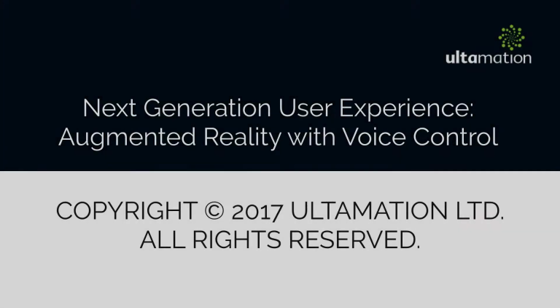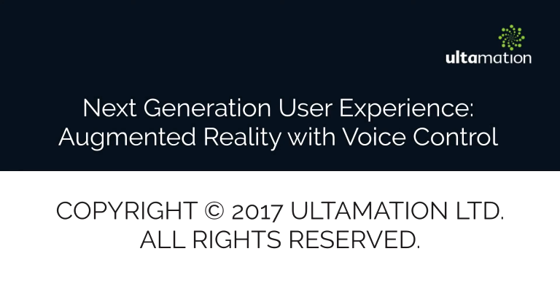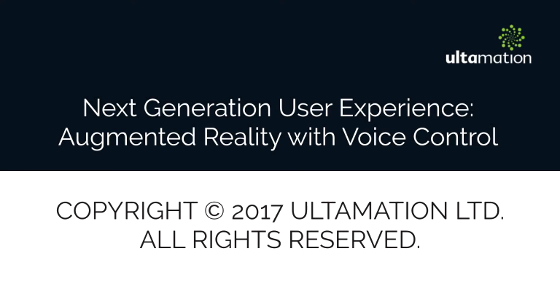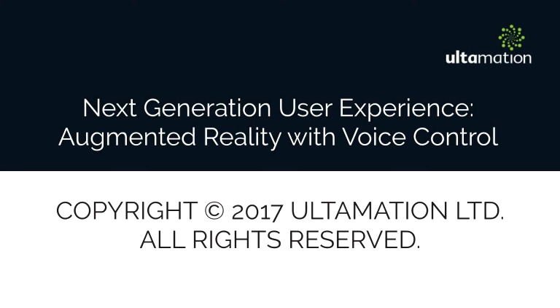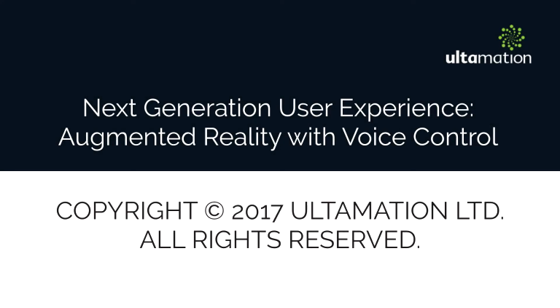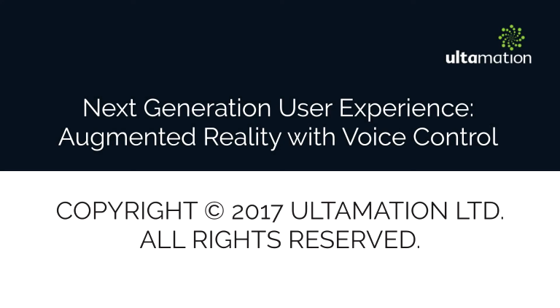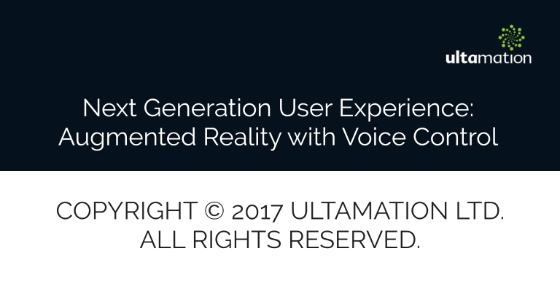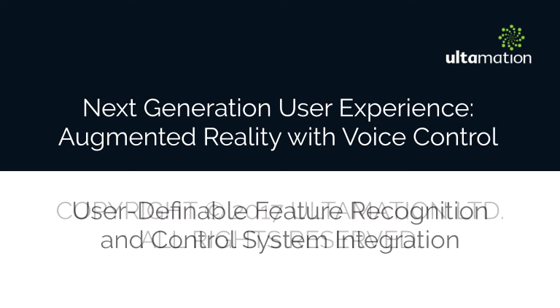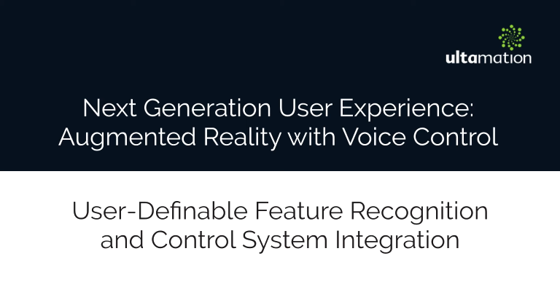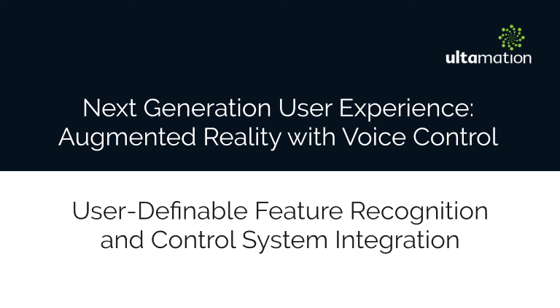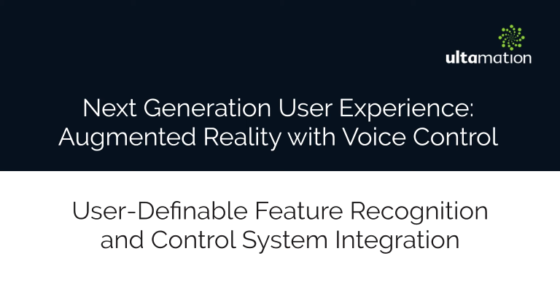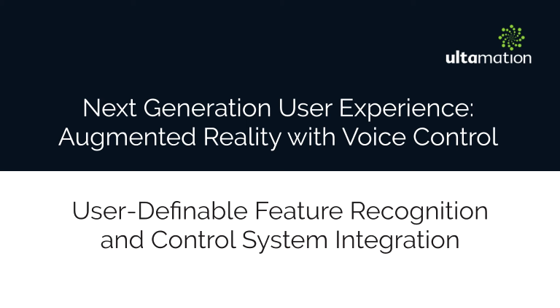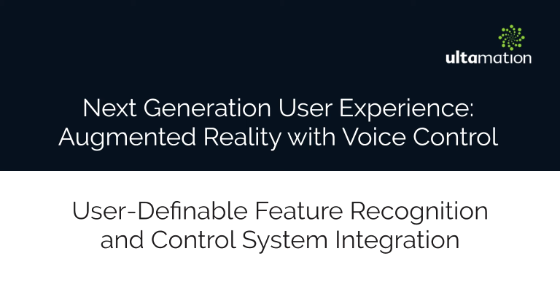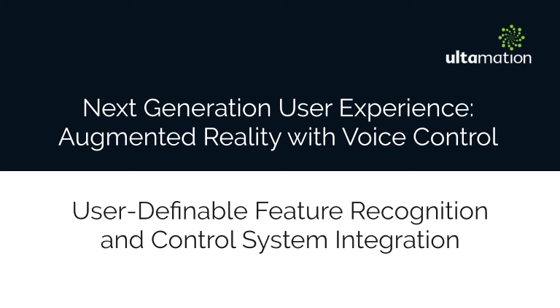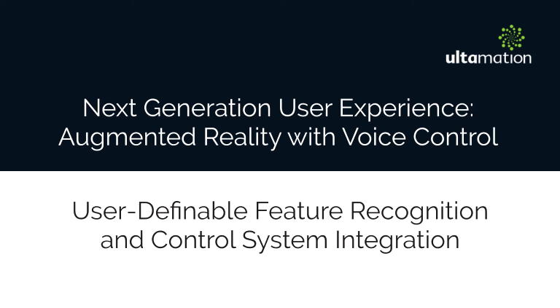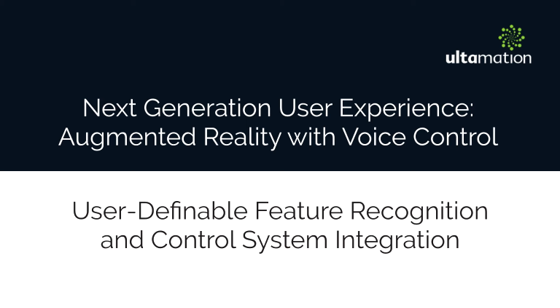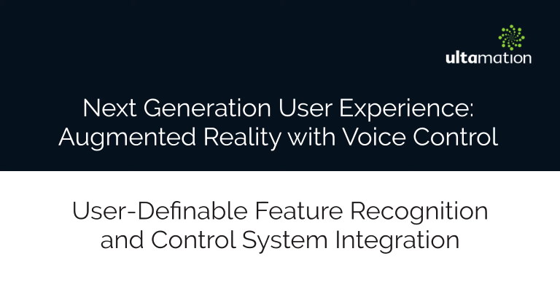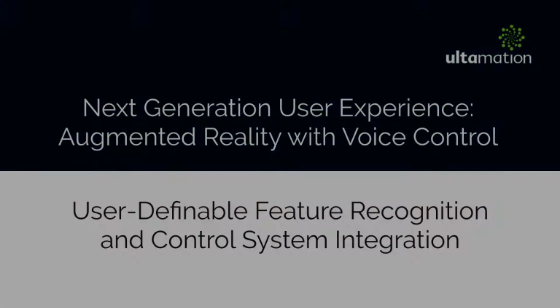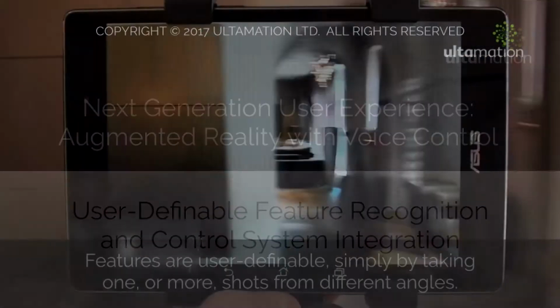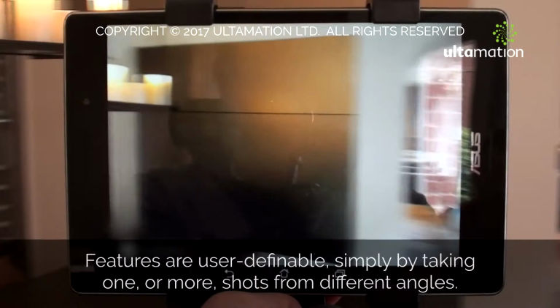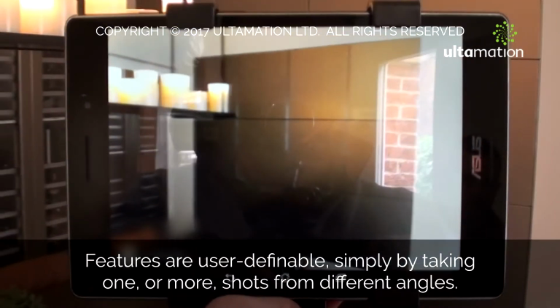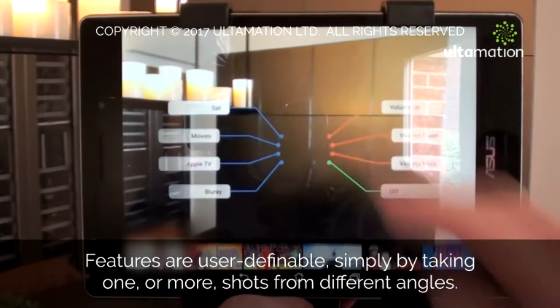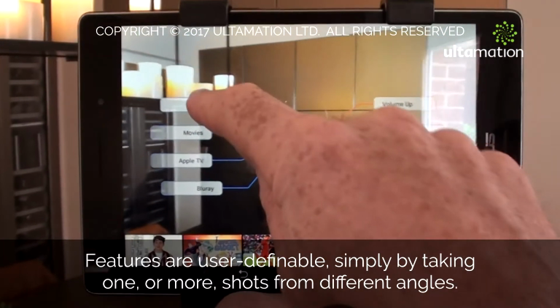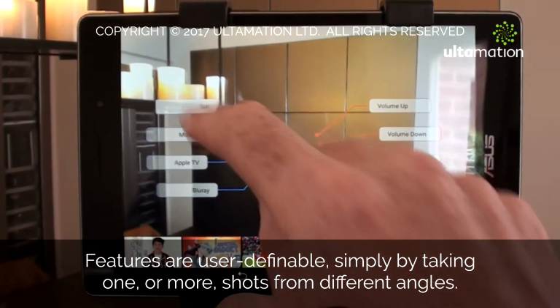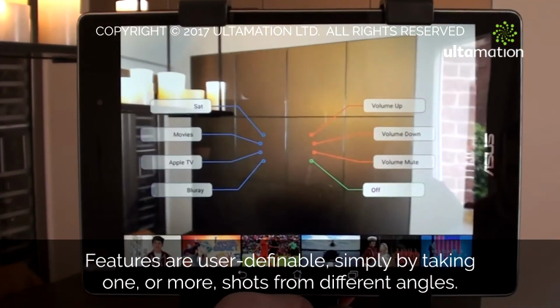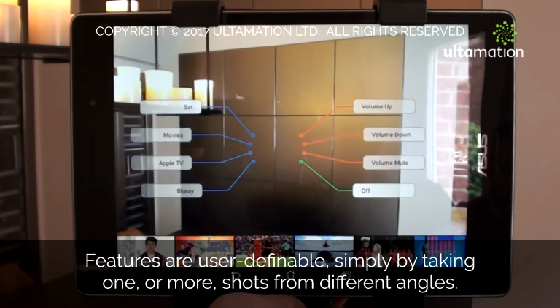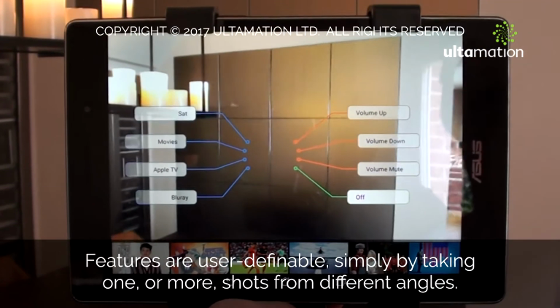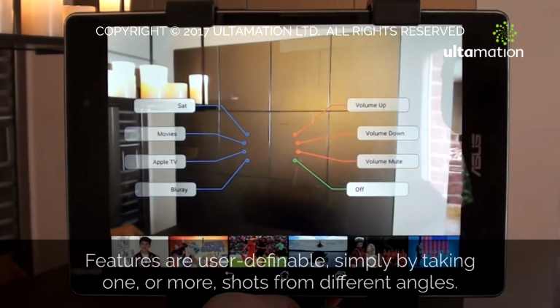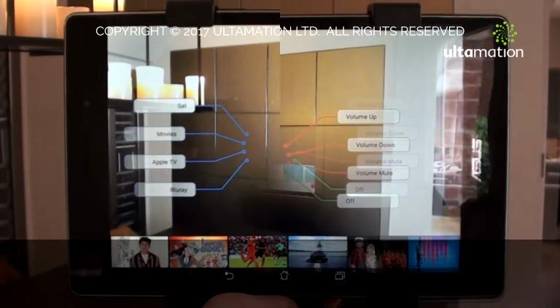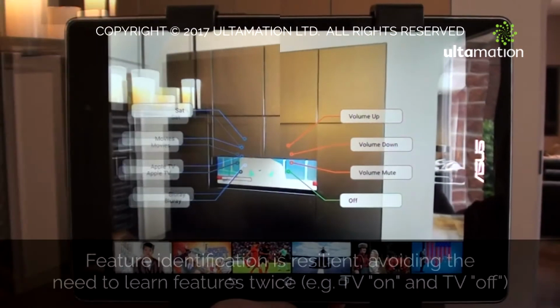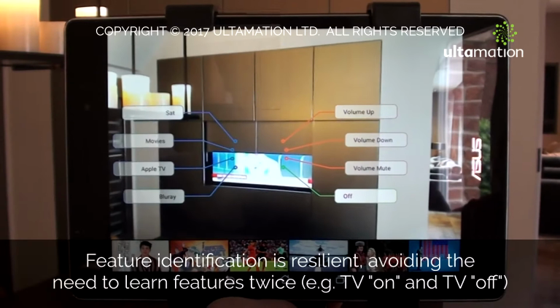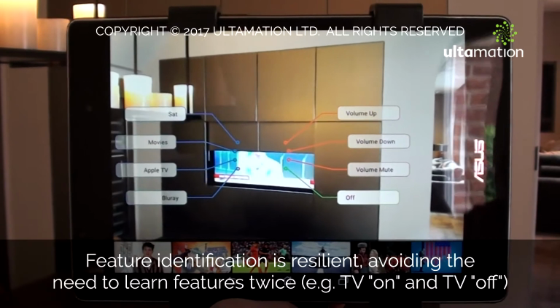The way we interact with technology is changing at a rapid pace. Ultimation have harnessed the power of augmented reality, so now you can look through the user interface and manipulate your environment in an exciting new way.